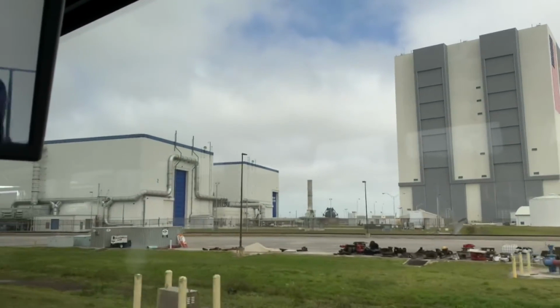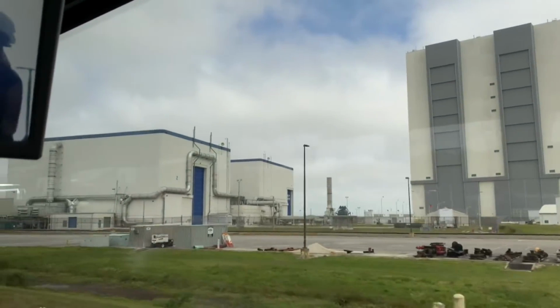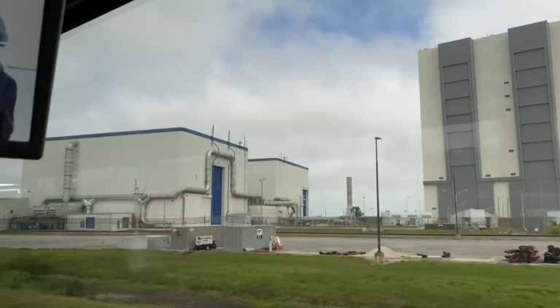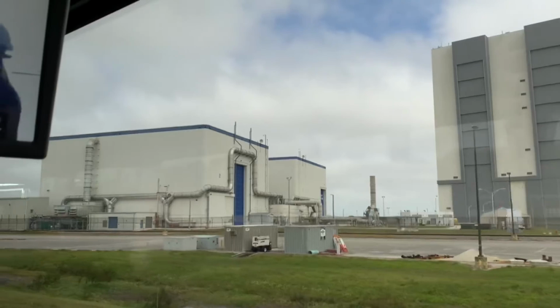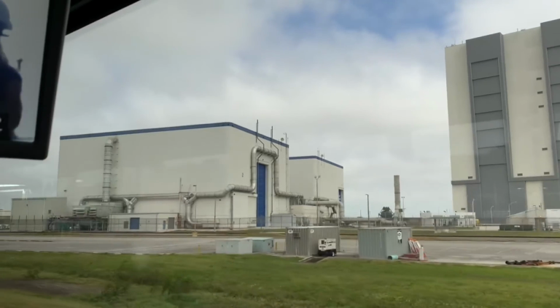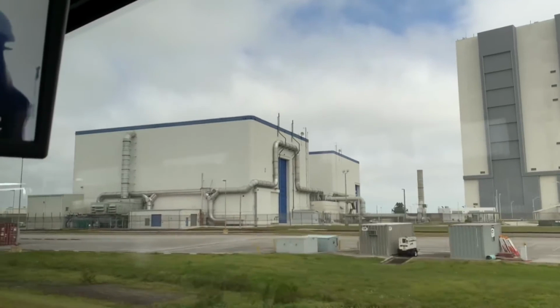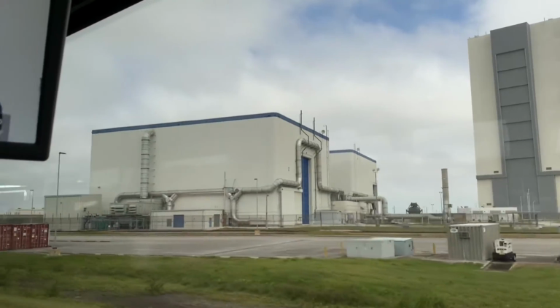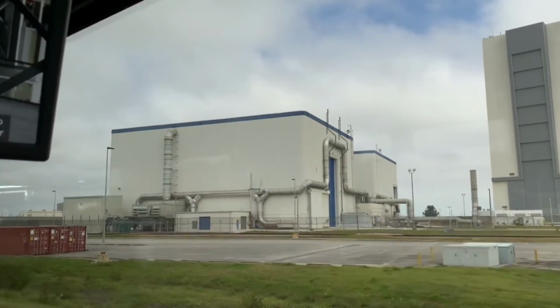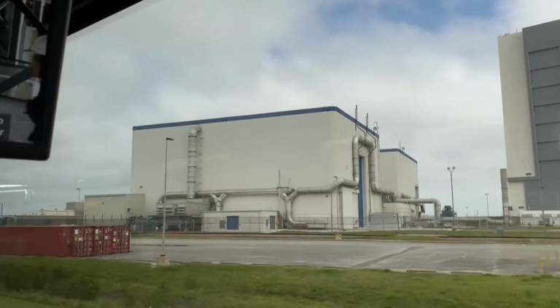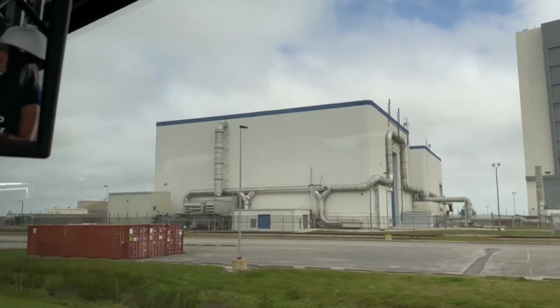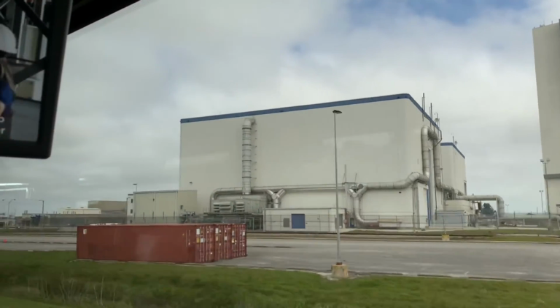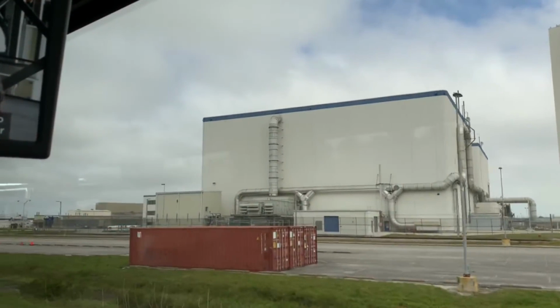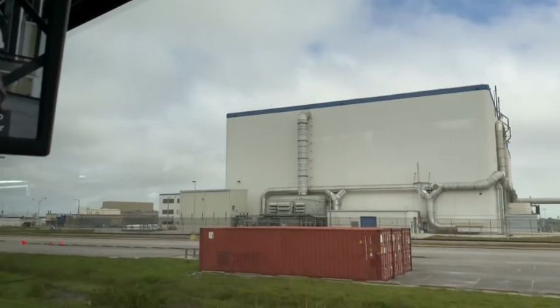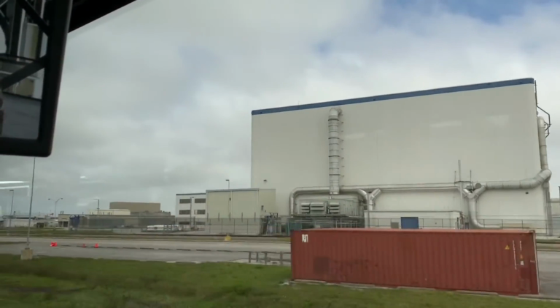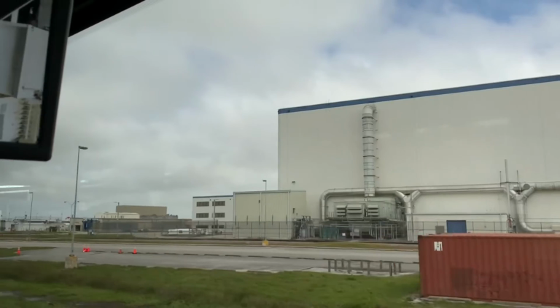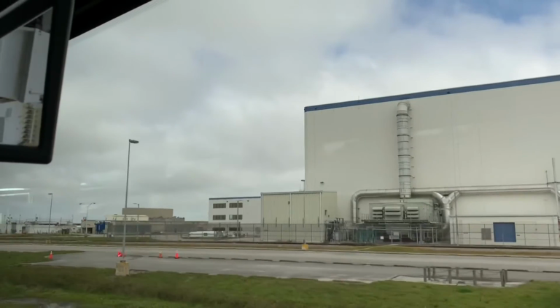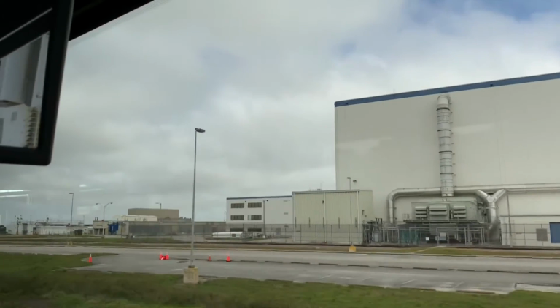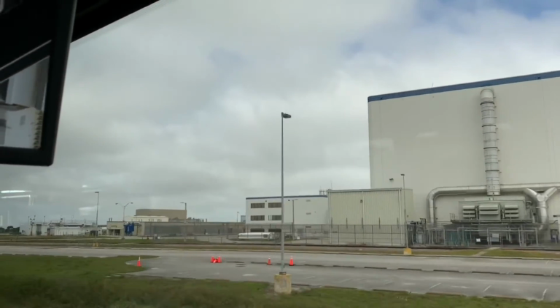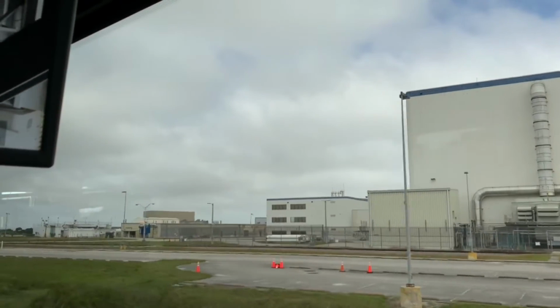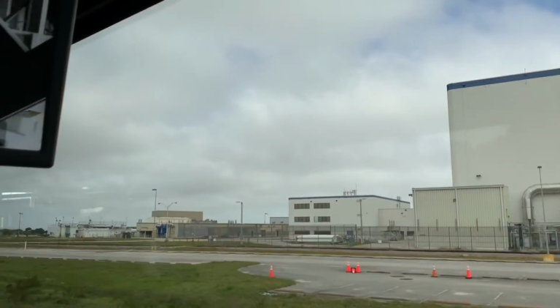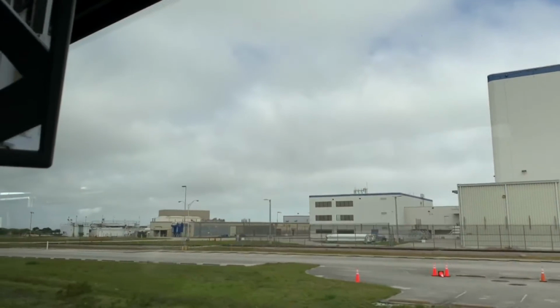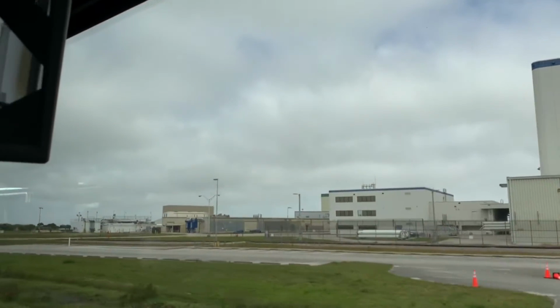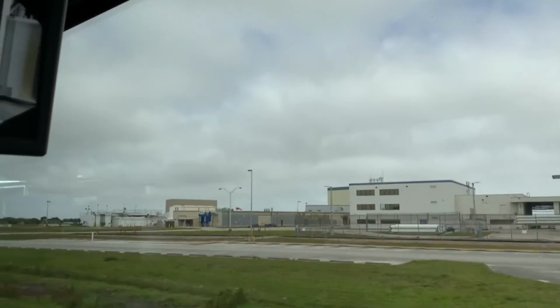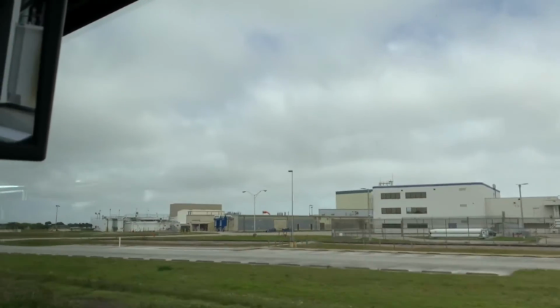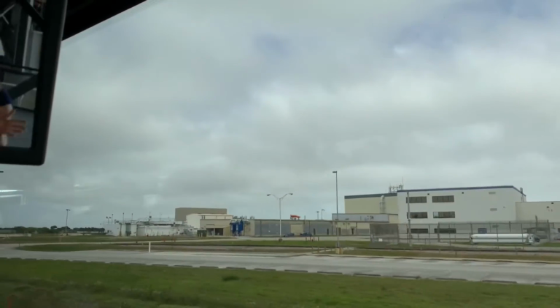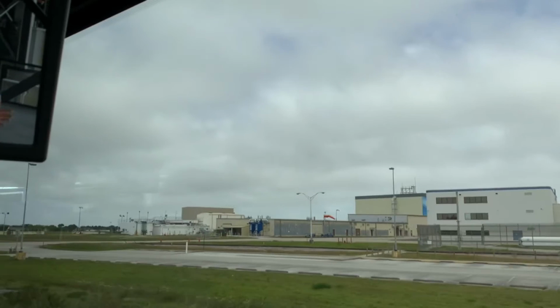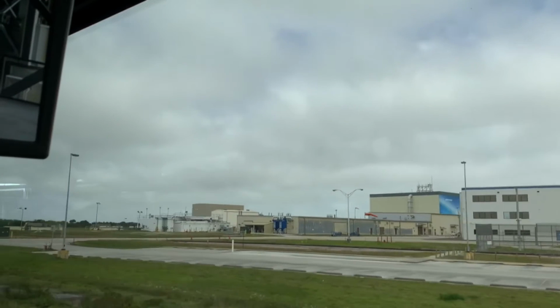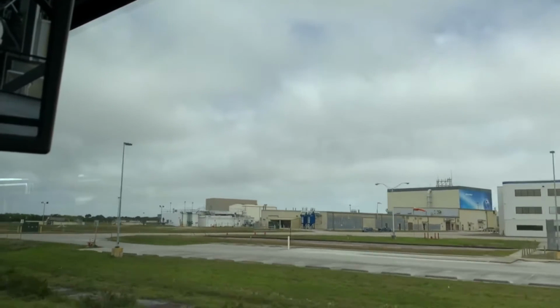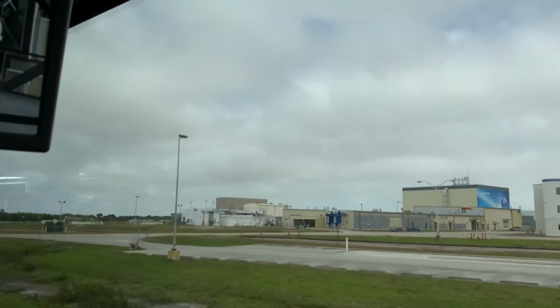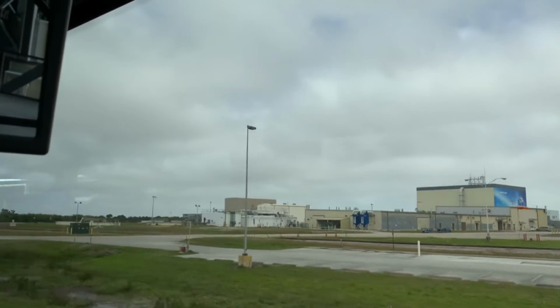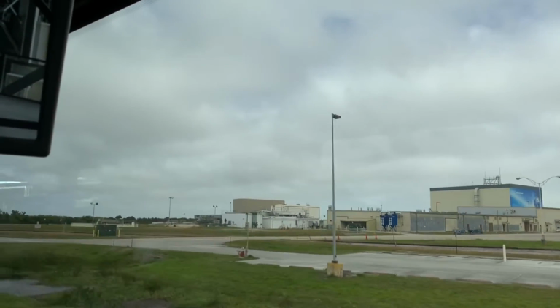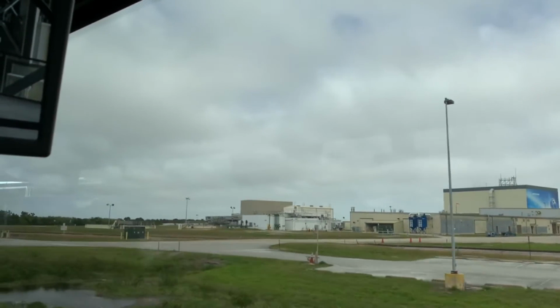We're inside the VAB at level 26, 274 feet up. I can see behind us, just to the right, the newly added crew access arm attached to this mobile launcher. I want everyone here to meet Cliff Lannan, the mobile launcher project manager.